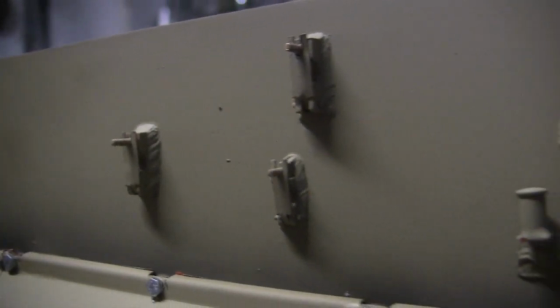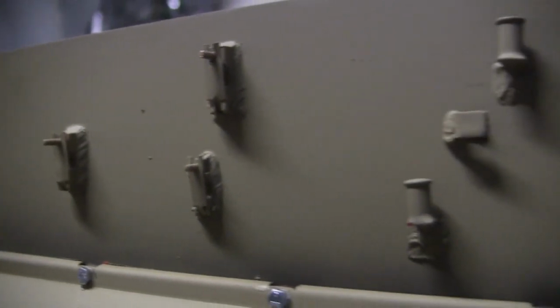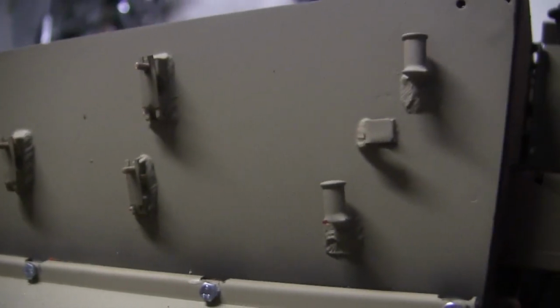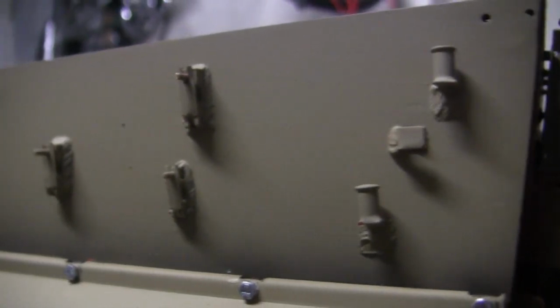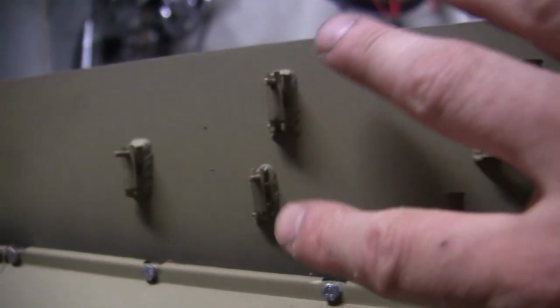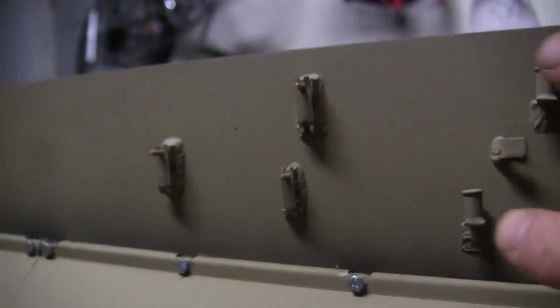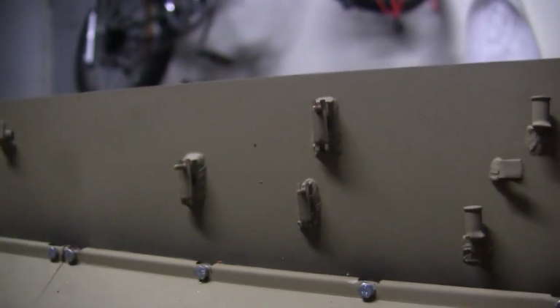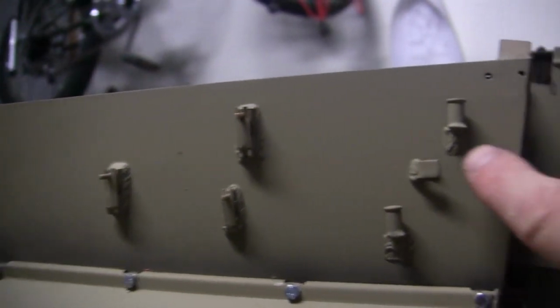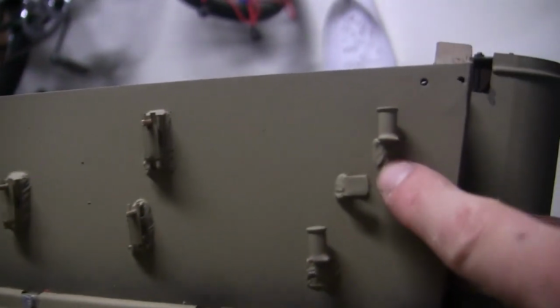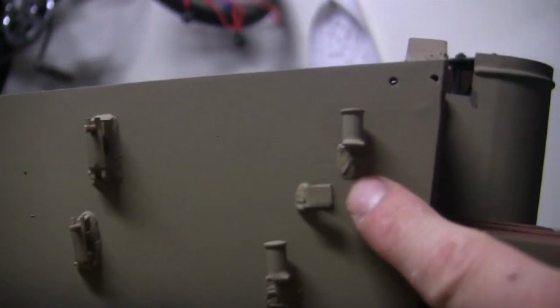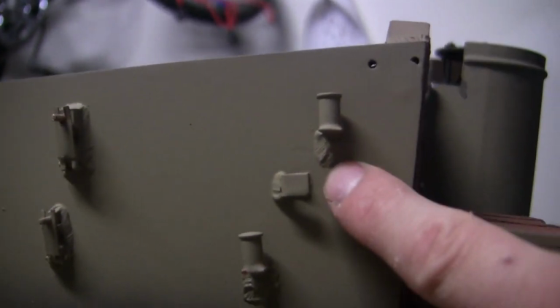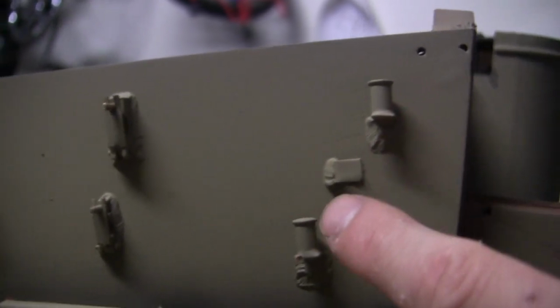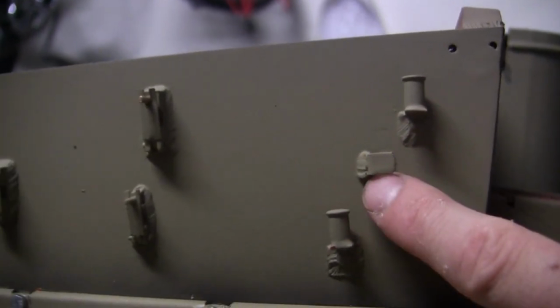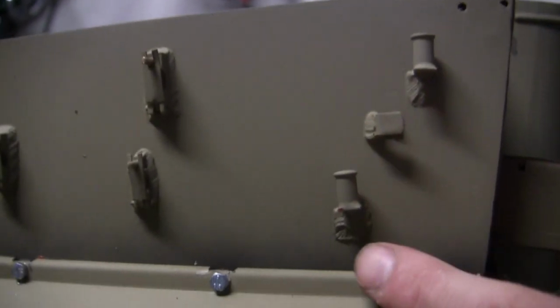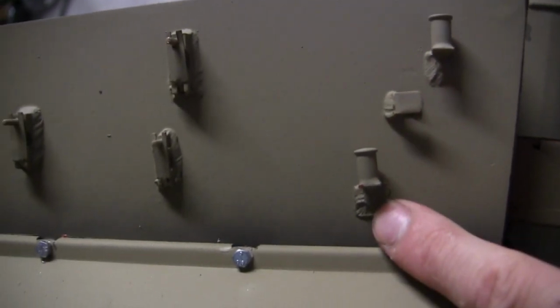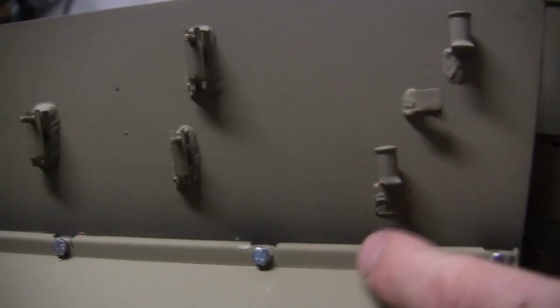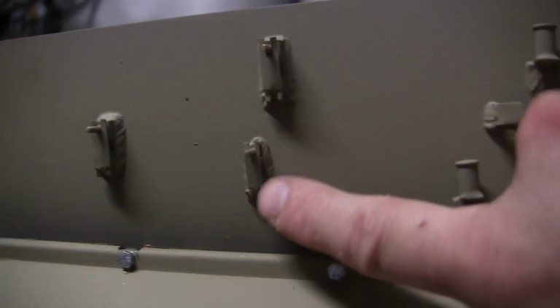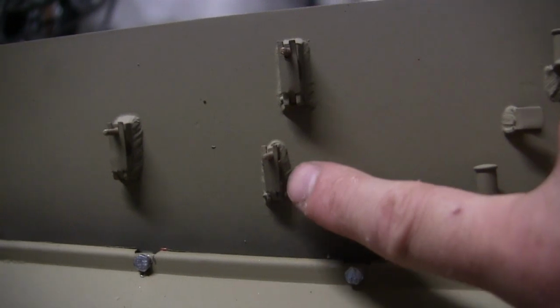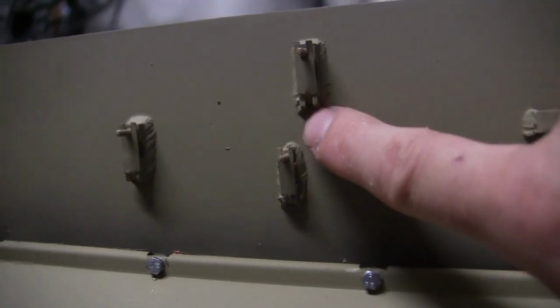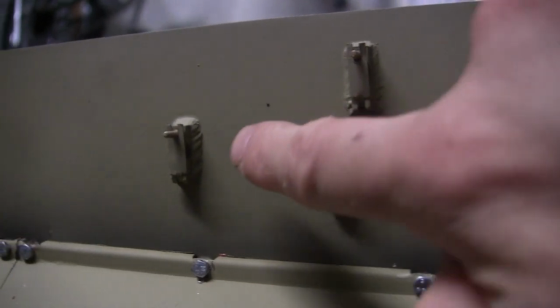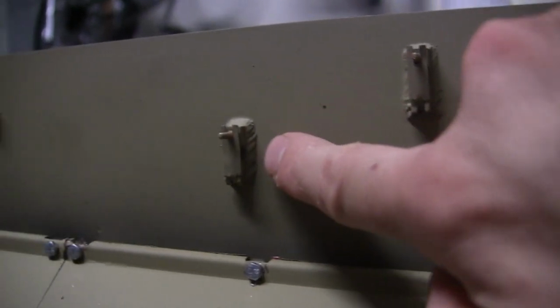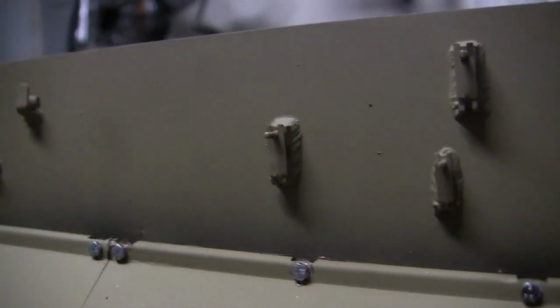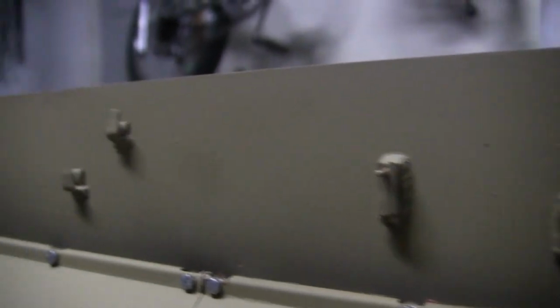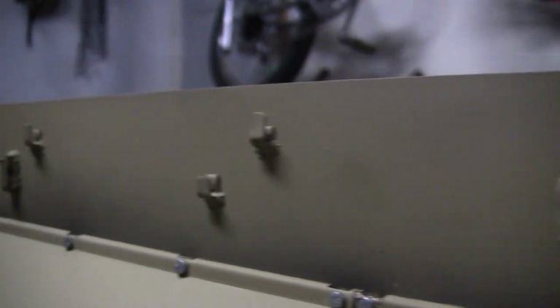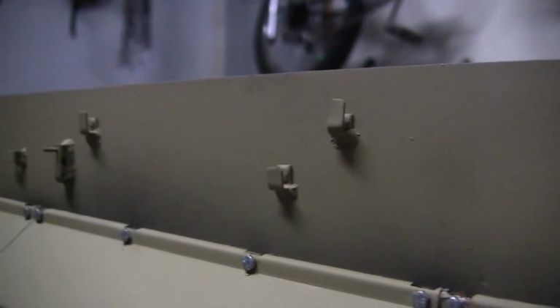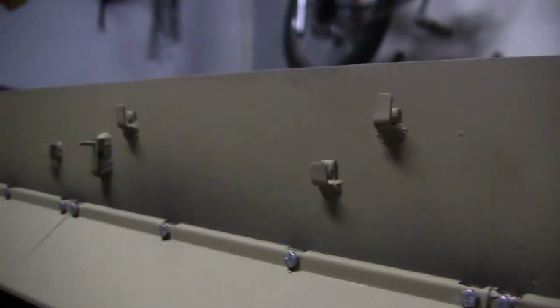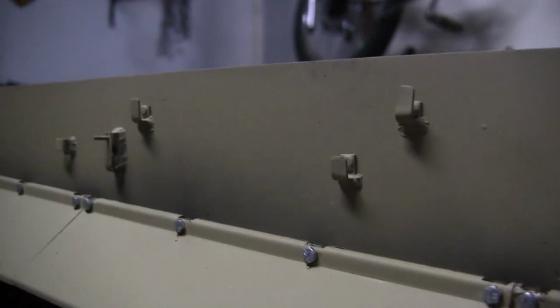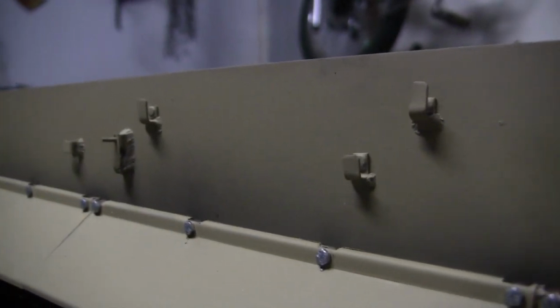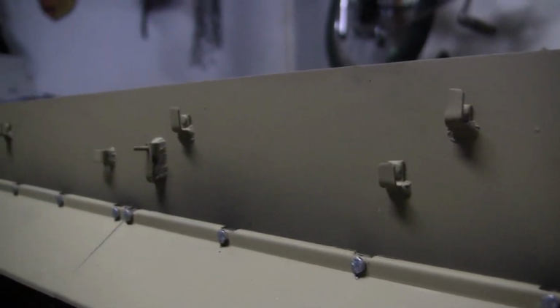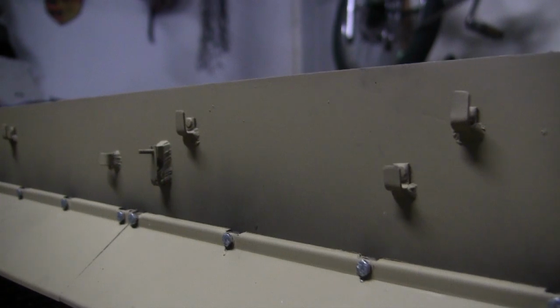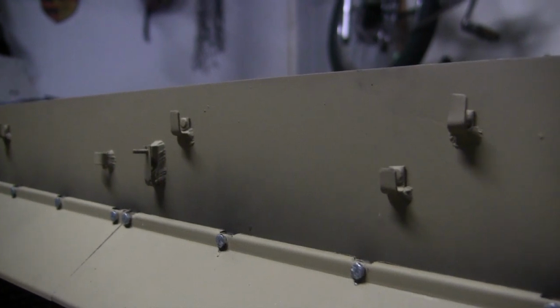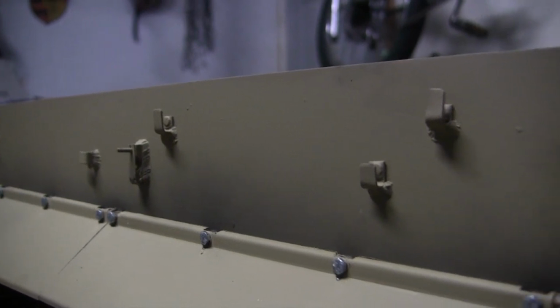In addition to the components being fitted to the tank, every one of these pieces has sculpted weld beads added. Sculpted weld beads serve both detail purposes as well as a little bit of structural strength.